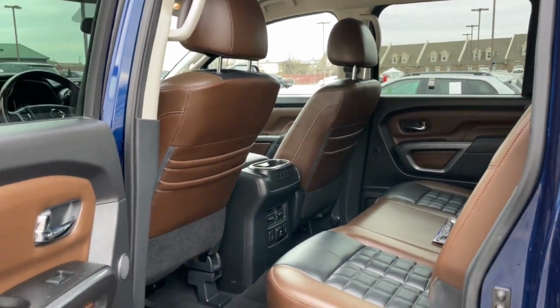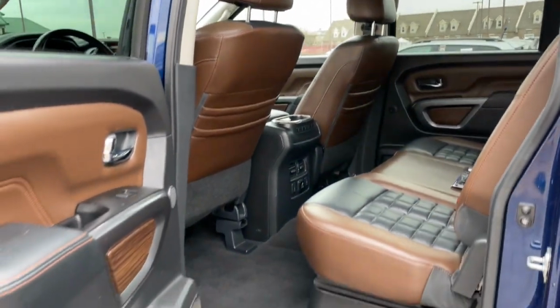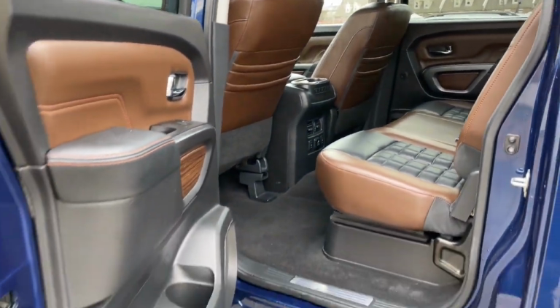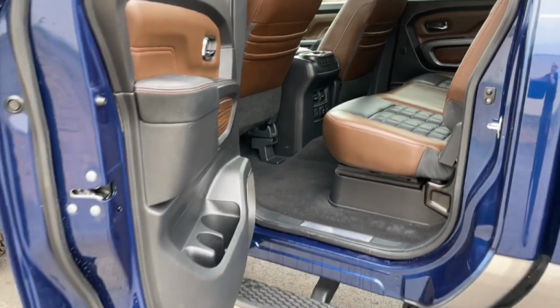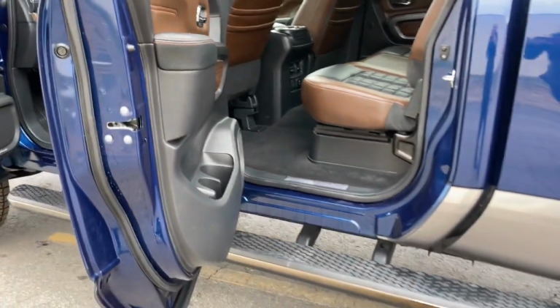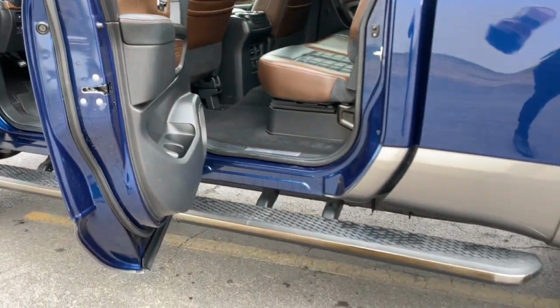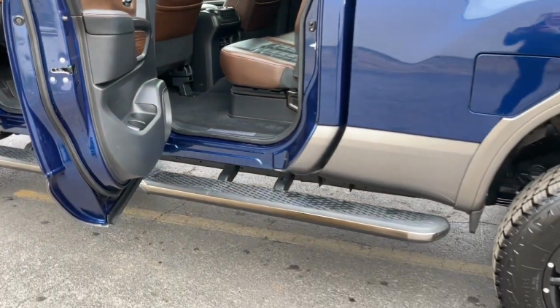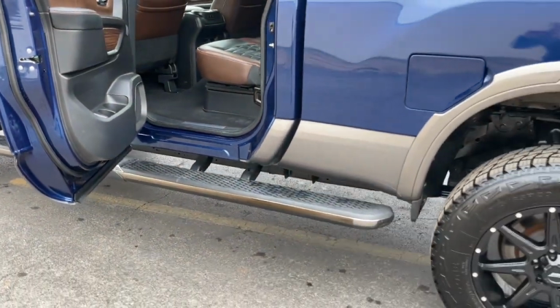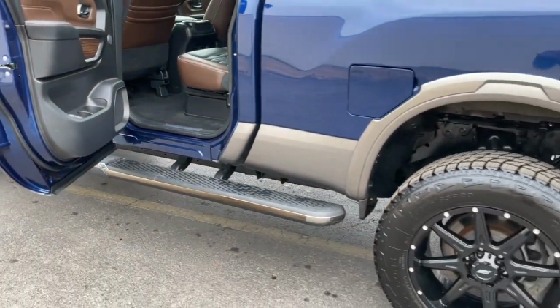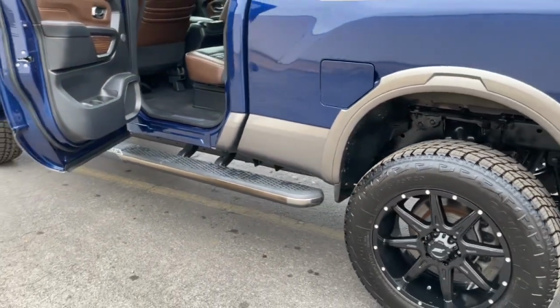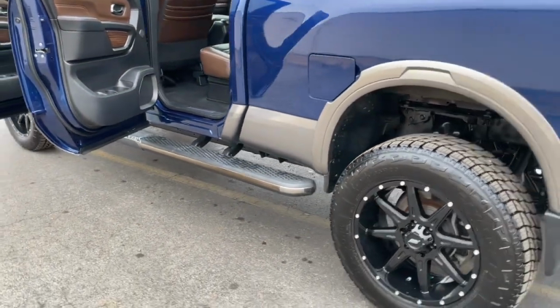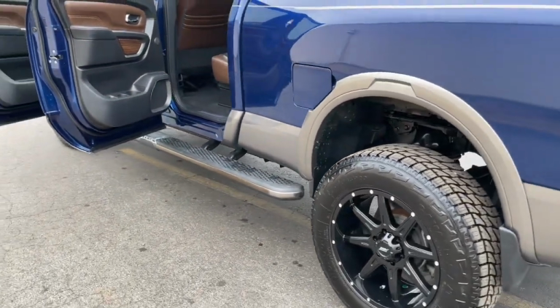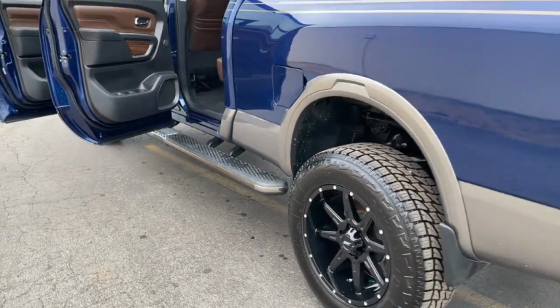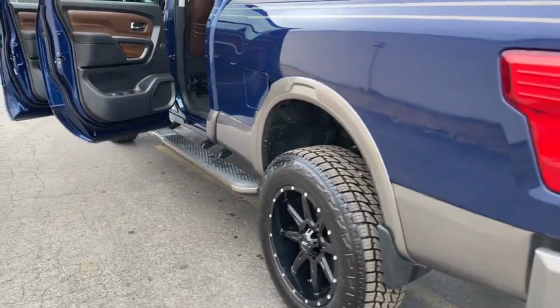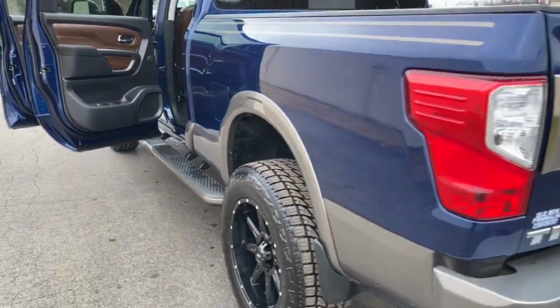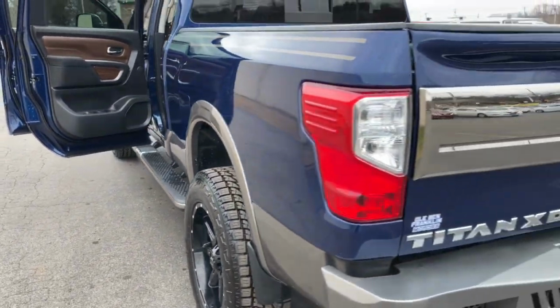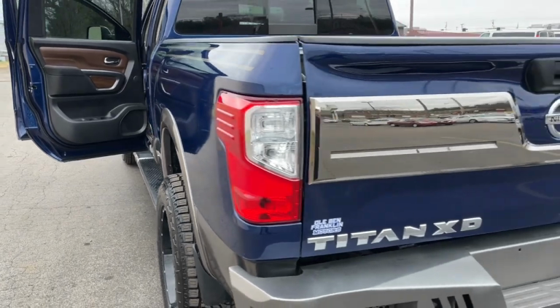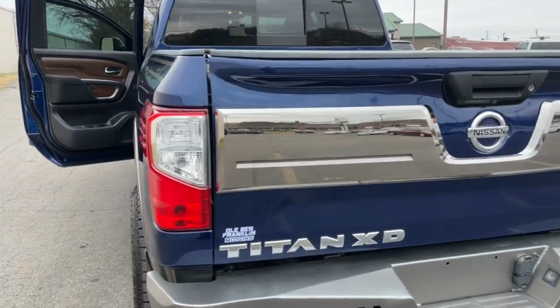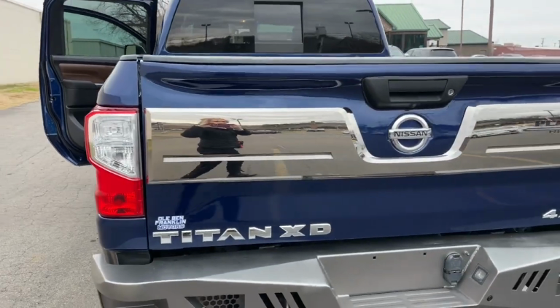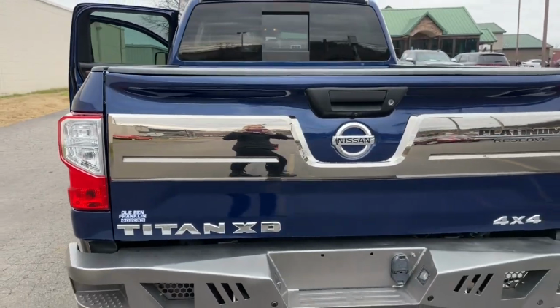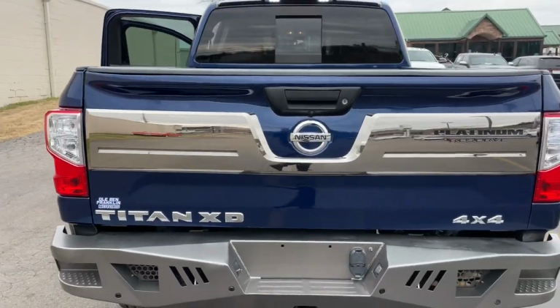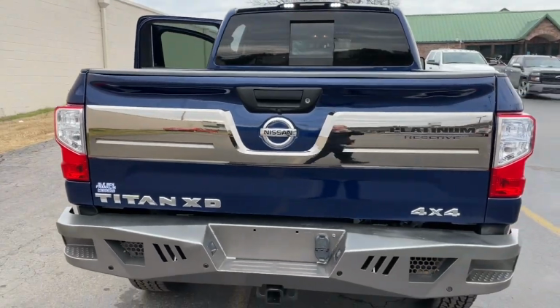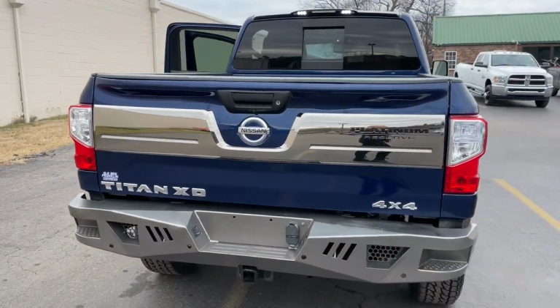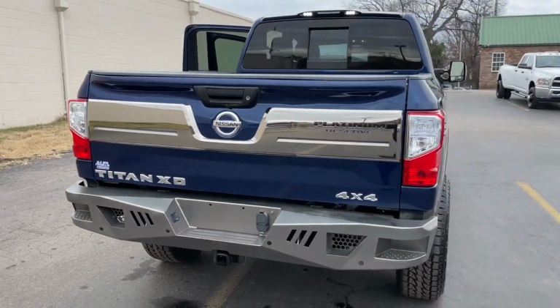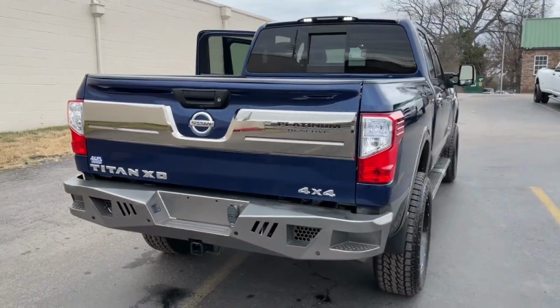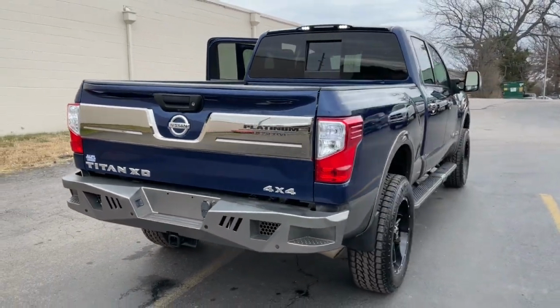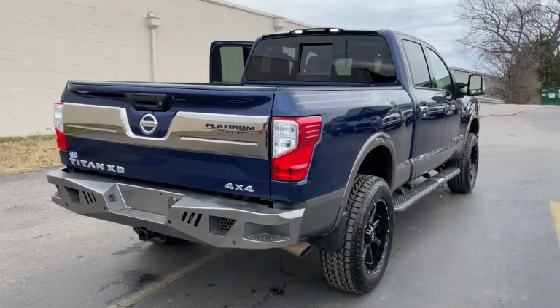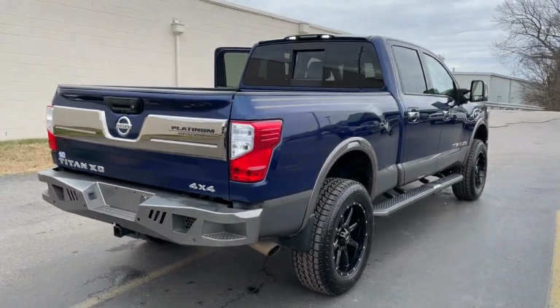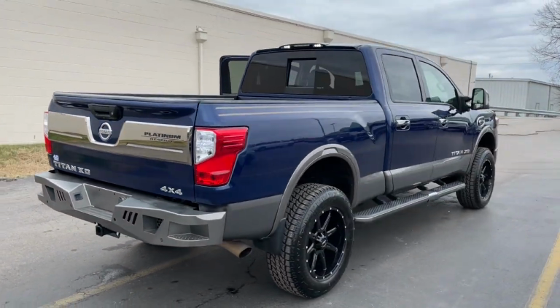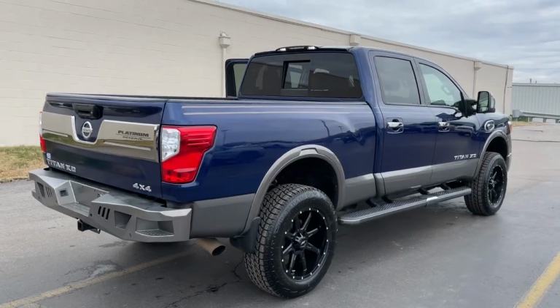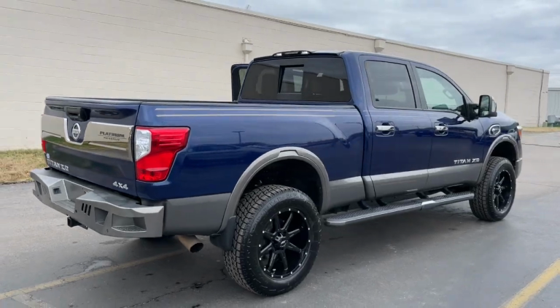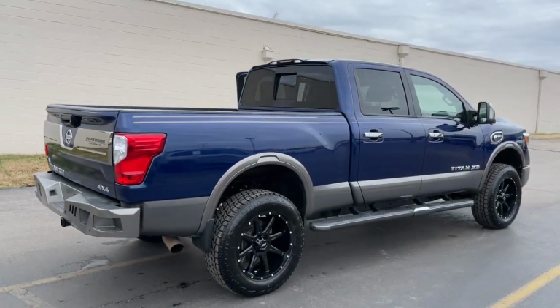Navigation system, keyless entry, bed liner, keyless start, traction control, running boards, daytime running lights, engine immobilizer, power windows, cruise control.